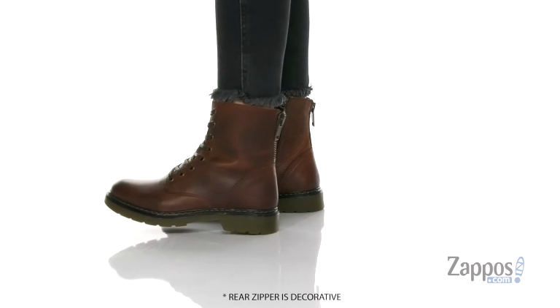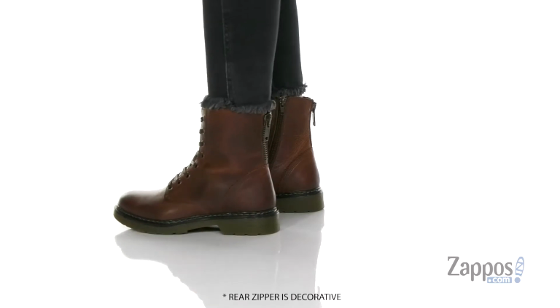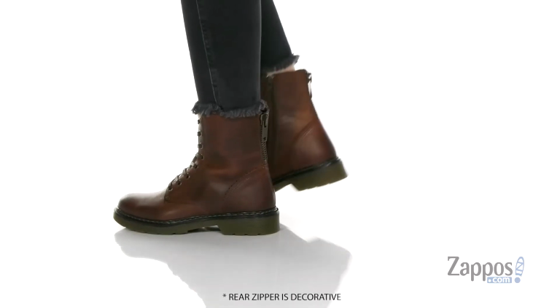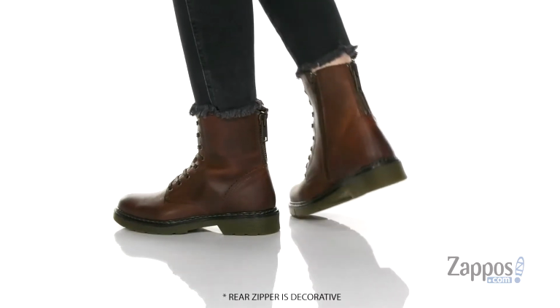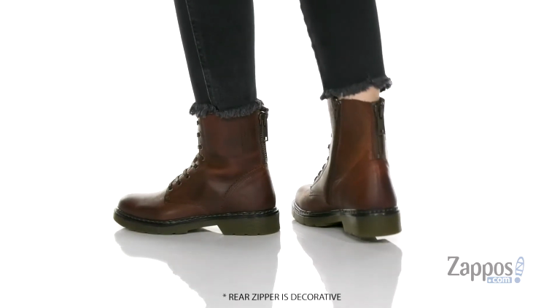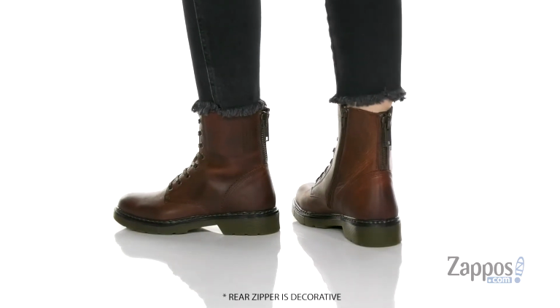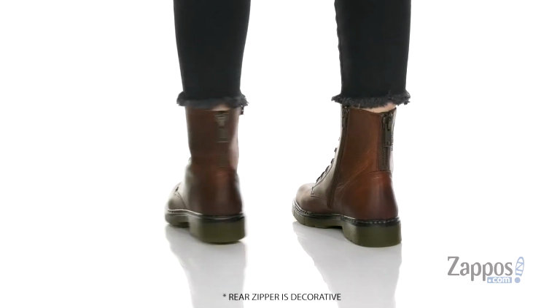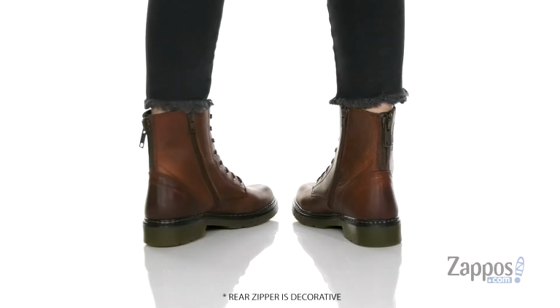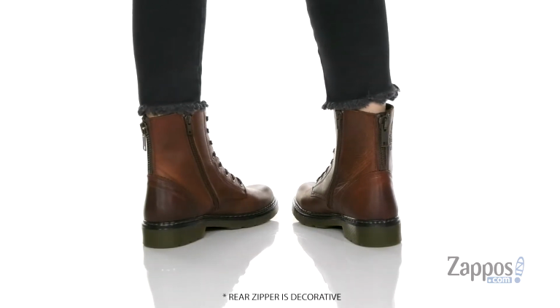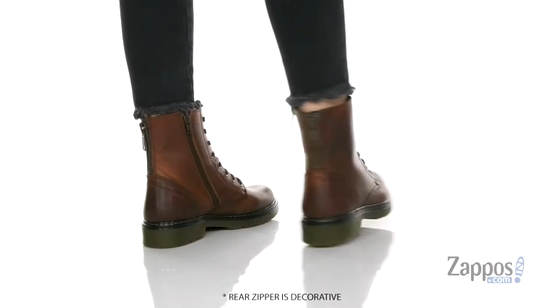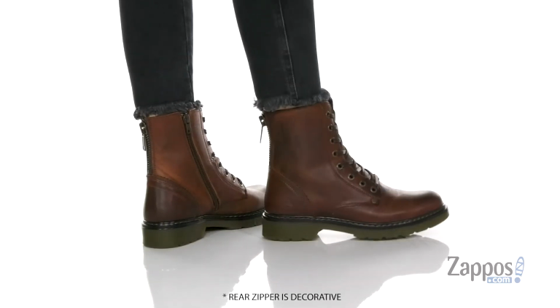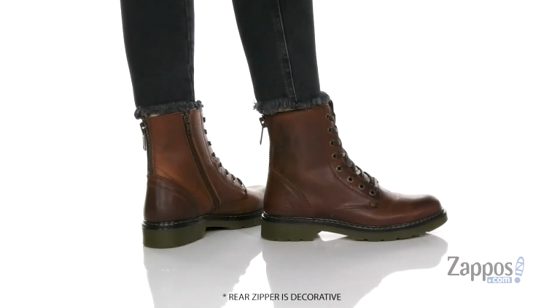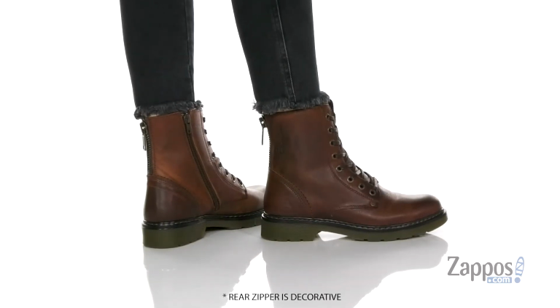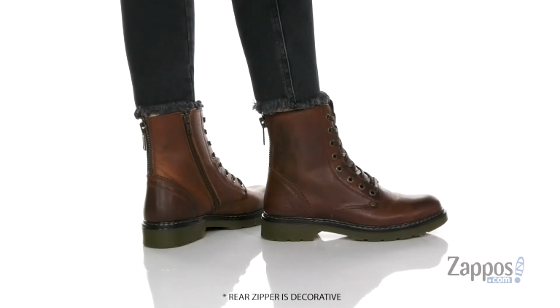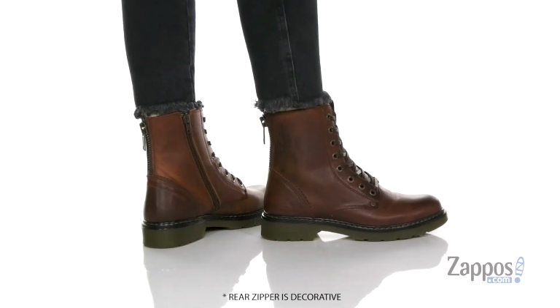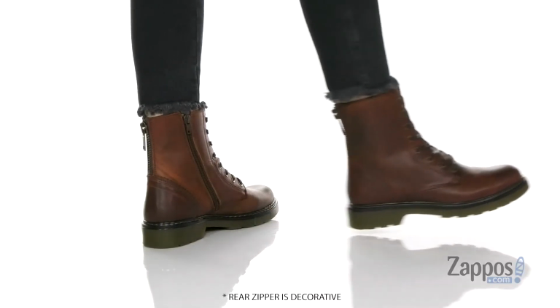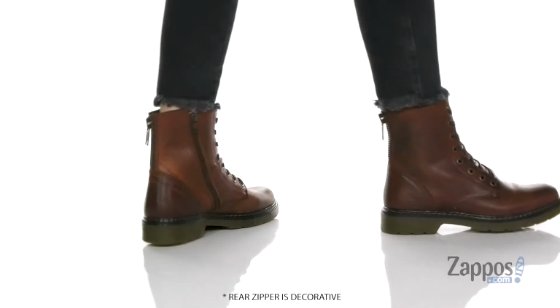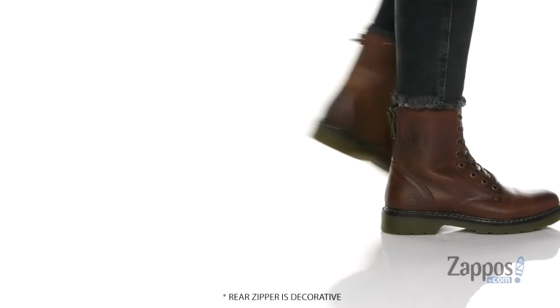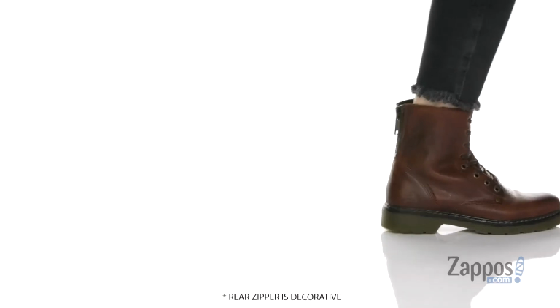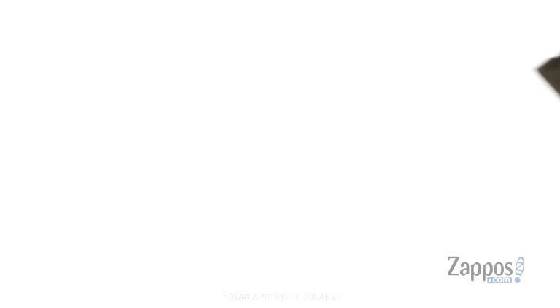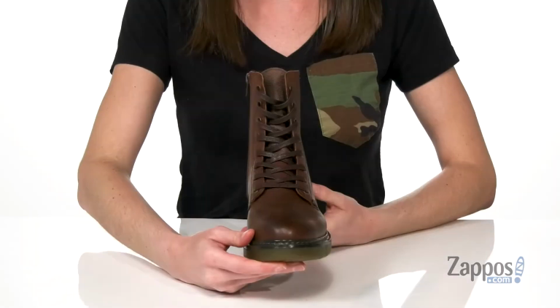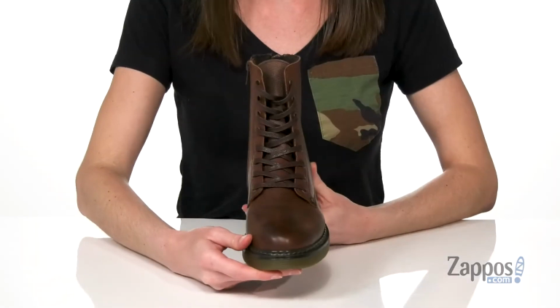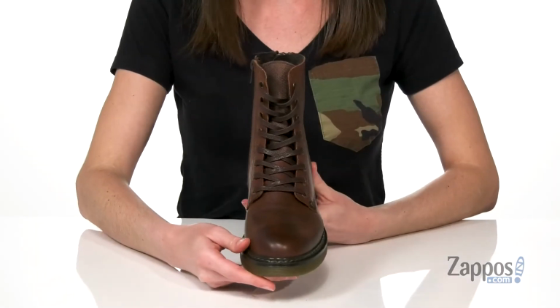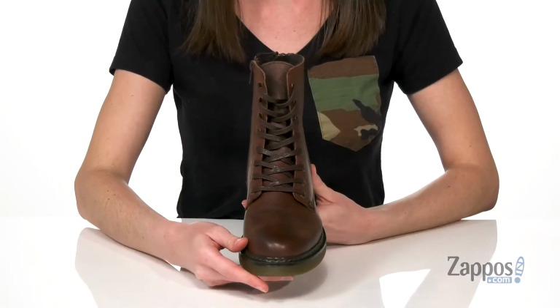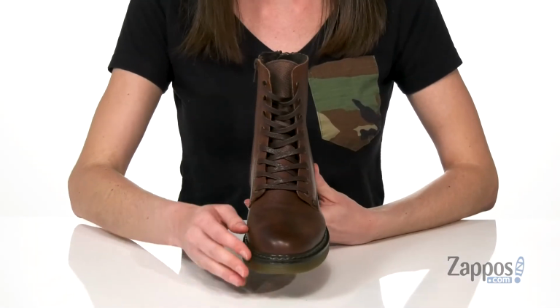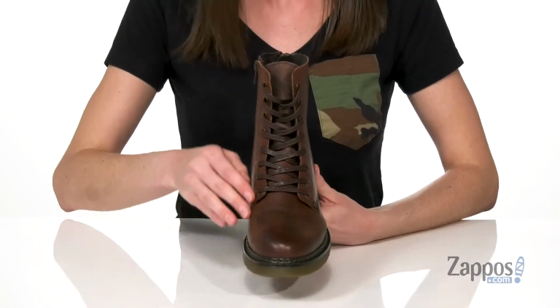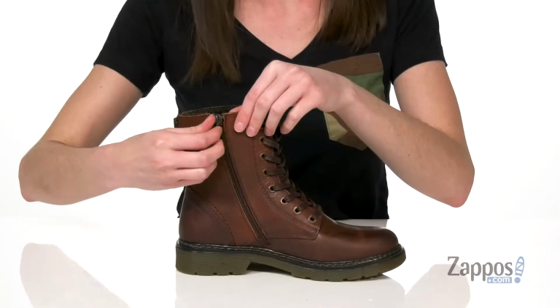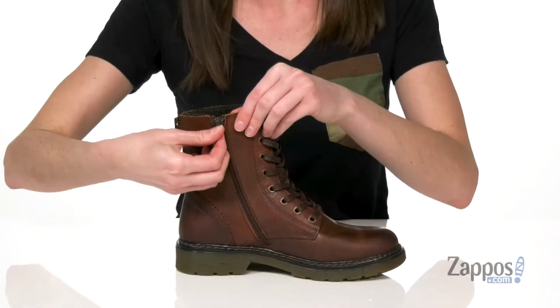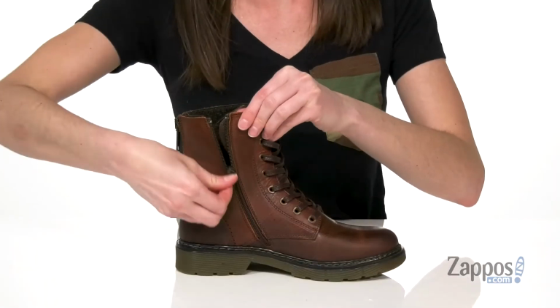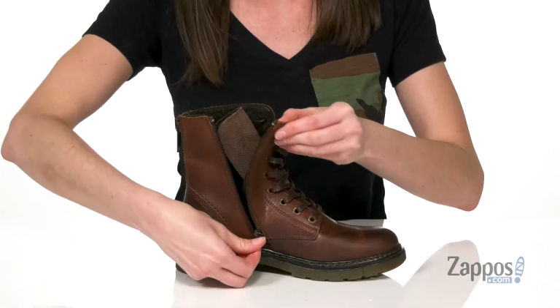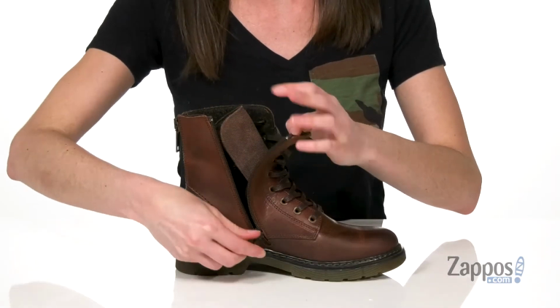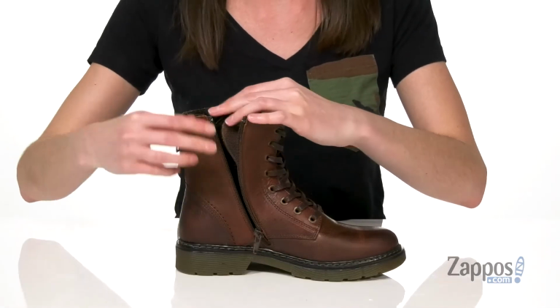This combat style boot is a red-brown leather and it's going to be perfect for the fall to match those colors of the changing leaves. No matter how you choose to get these on,